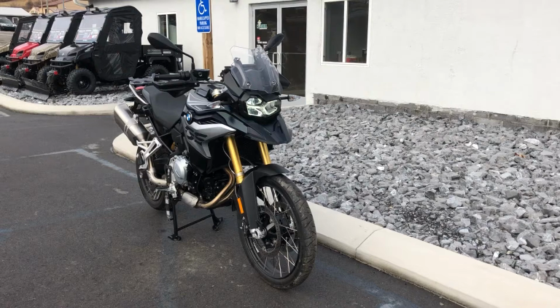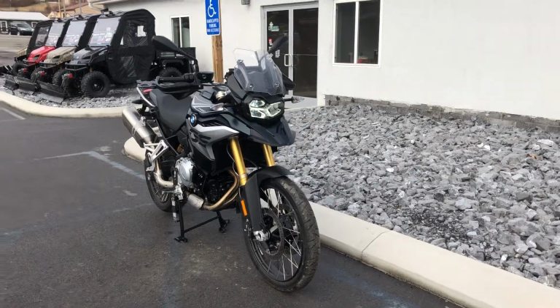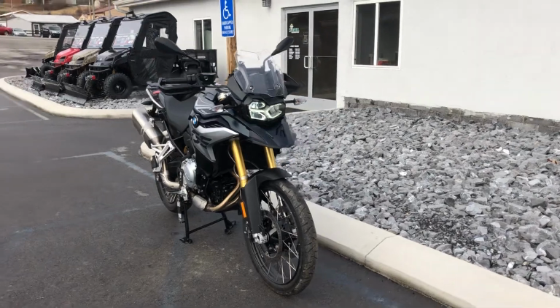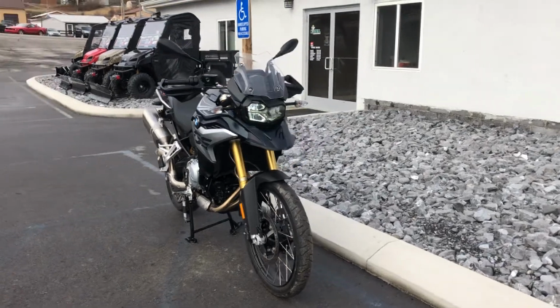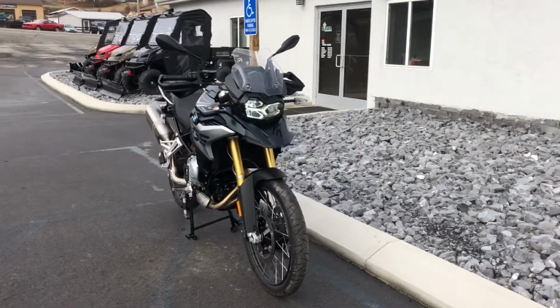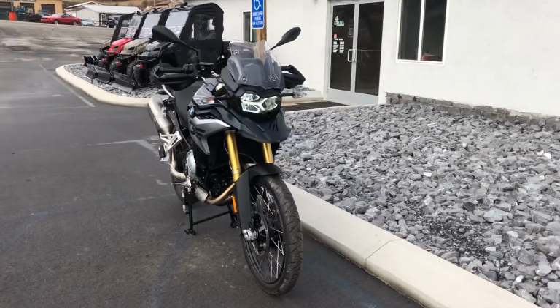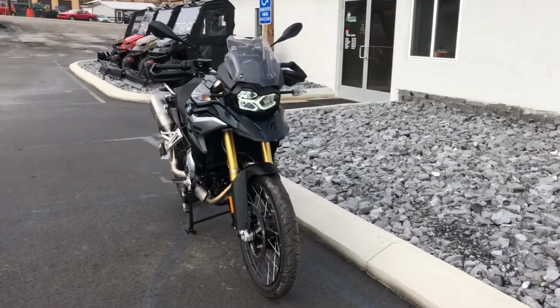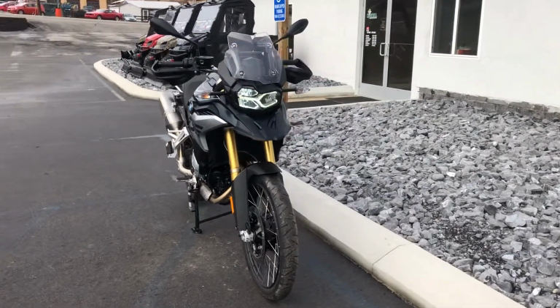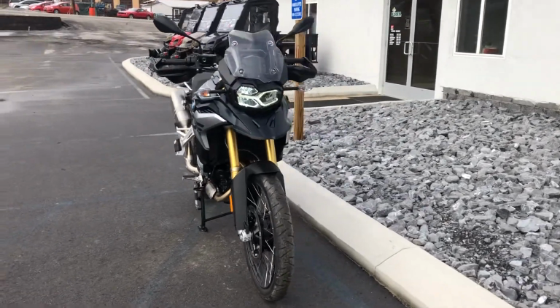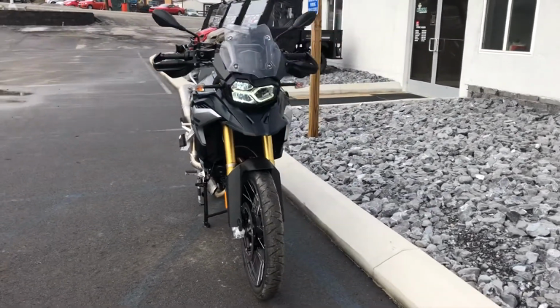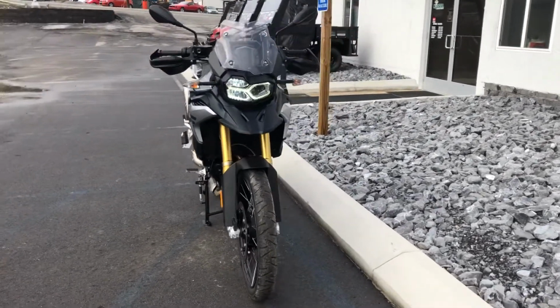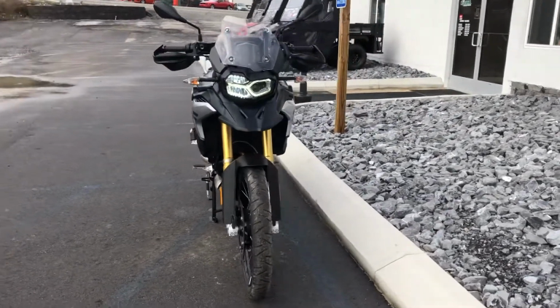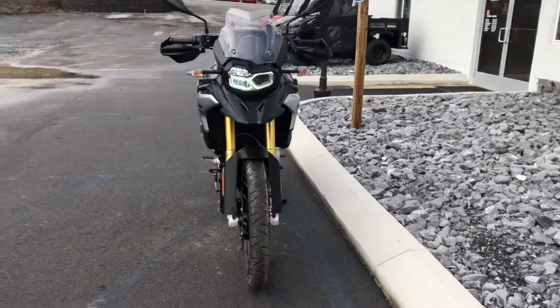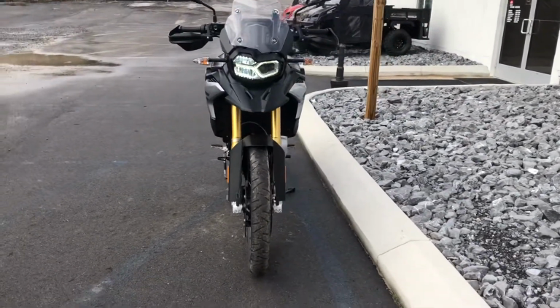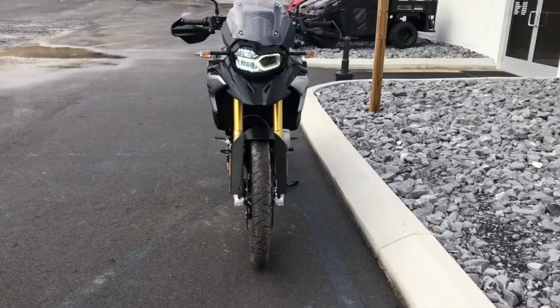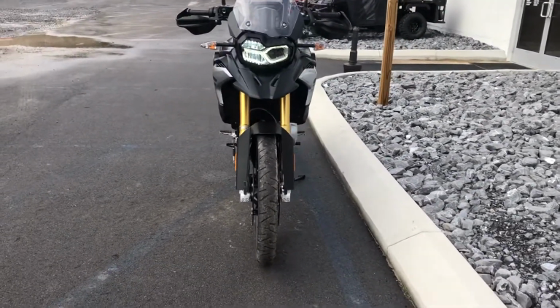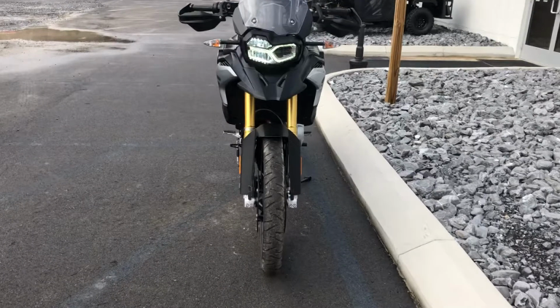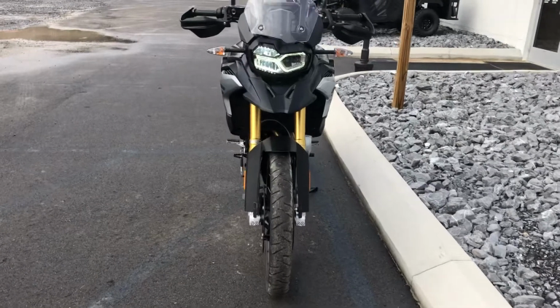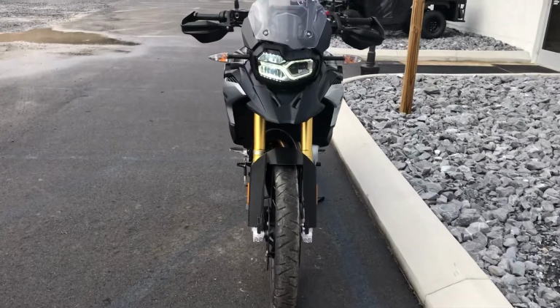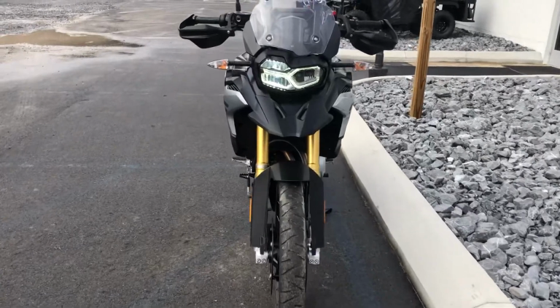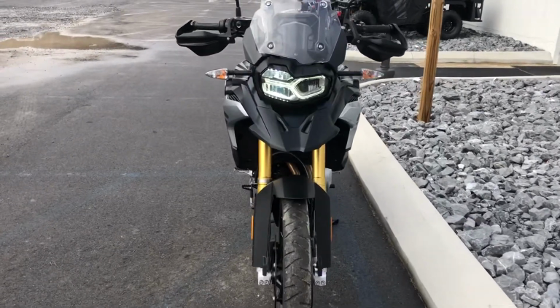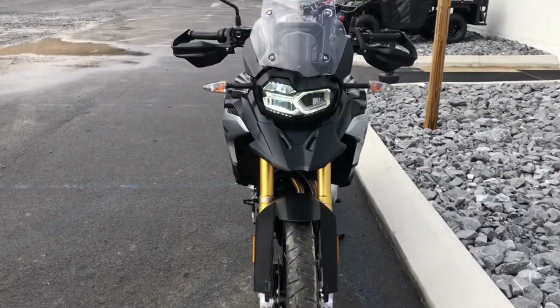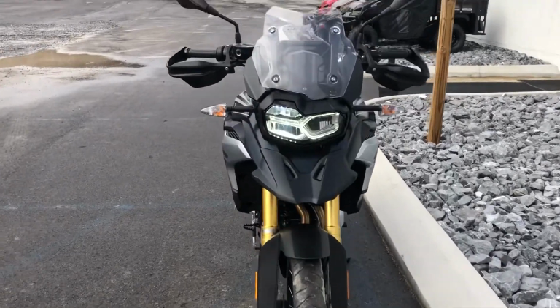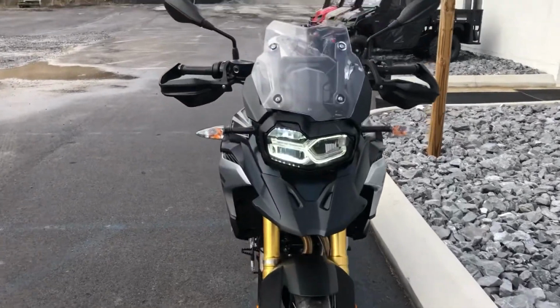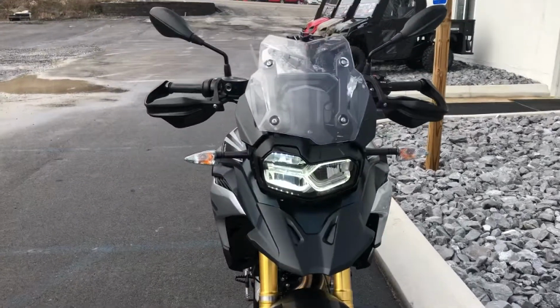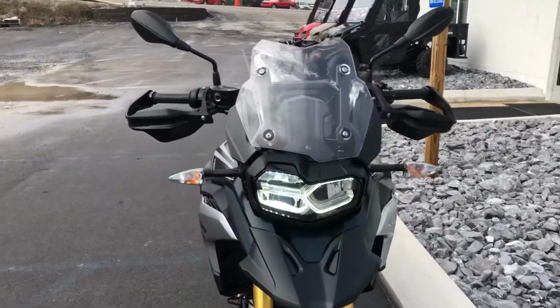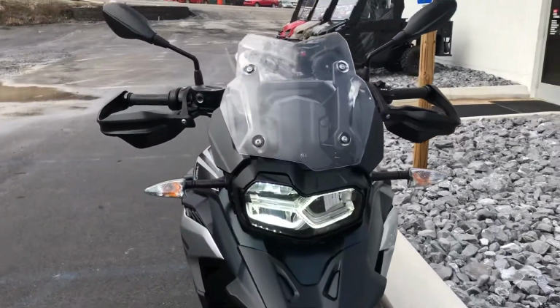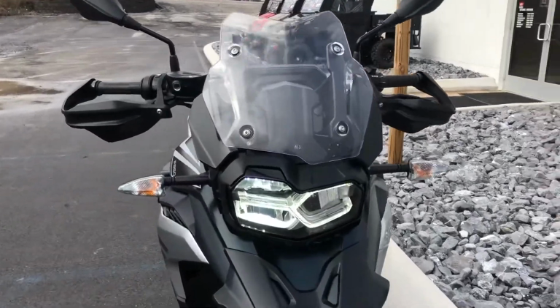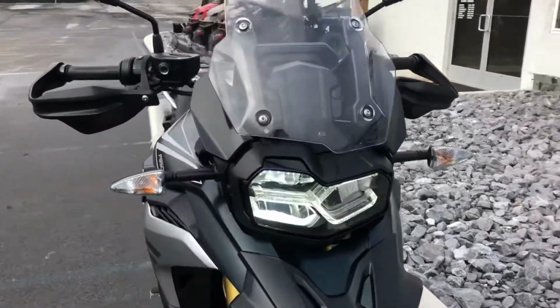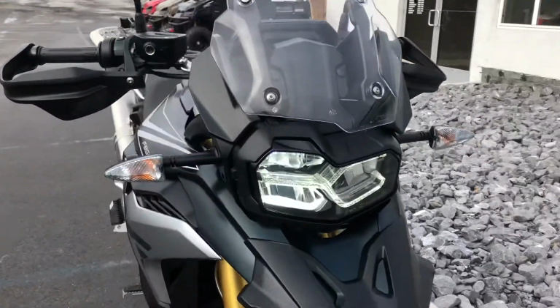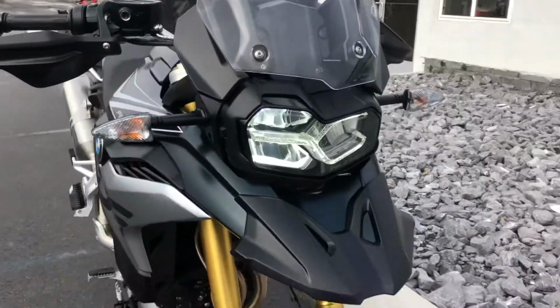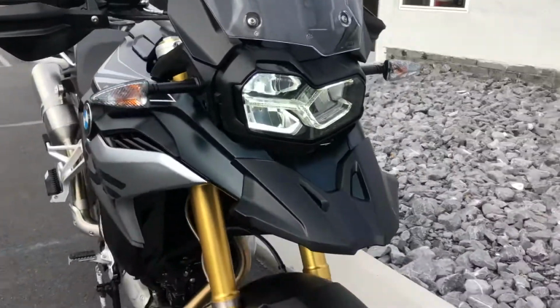Hello, Josh here at BMW Motorcycles of Tyrone, and thank you for the interest in this 2019 F850GS. We've got the Pollux Metallic.